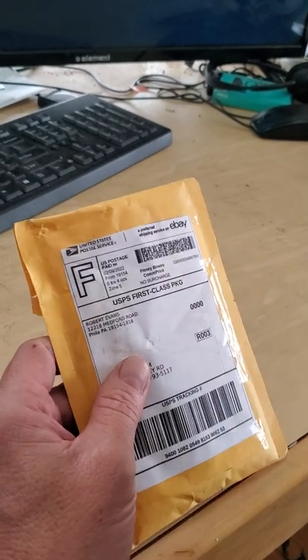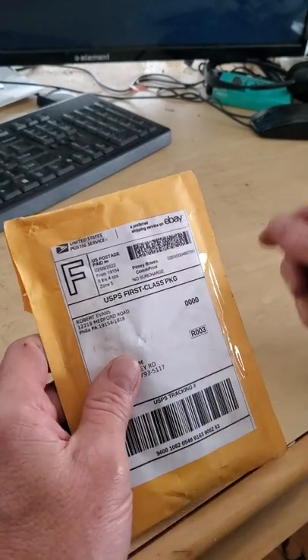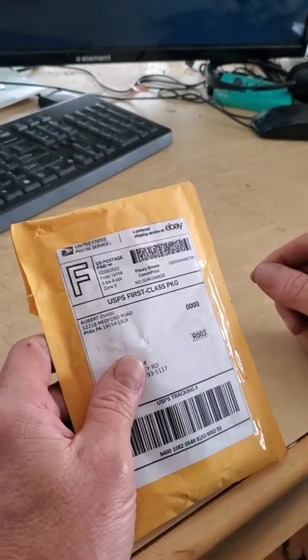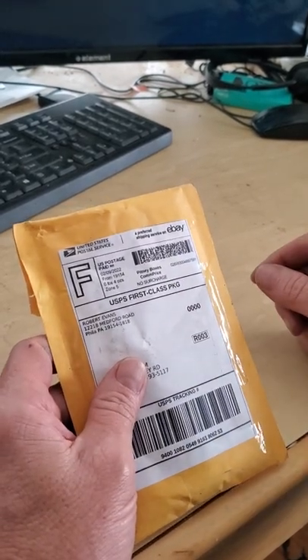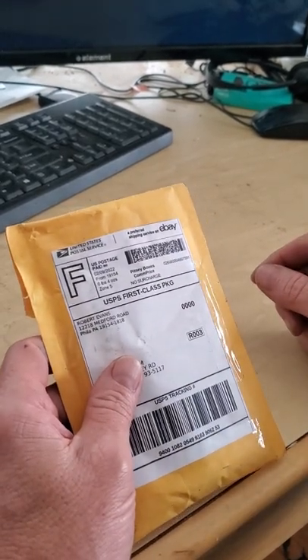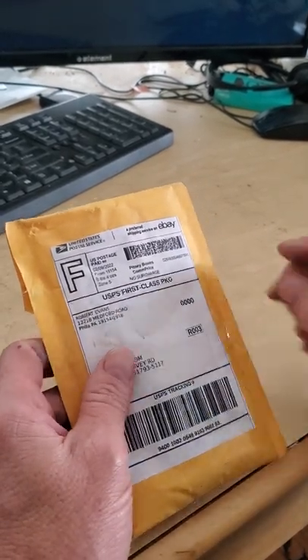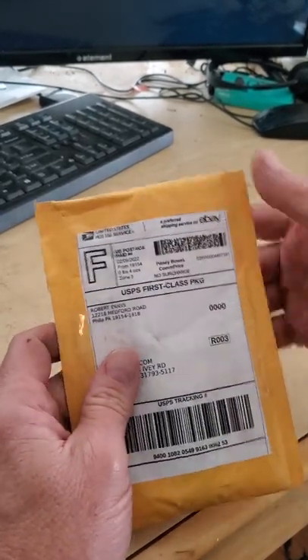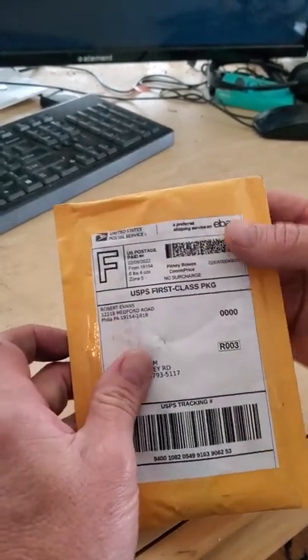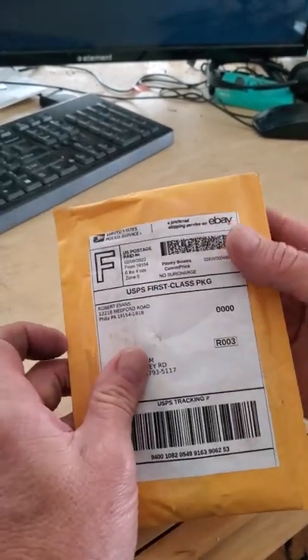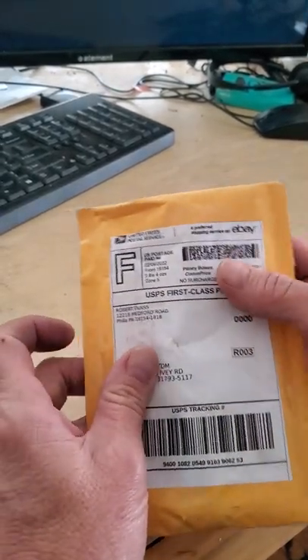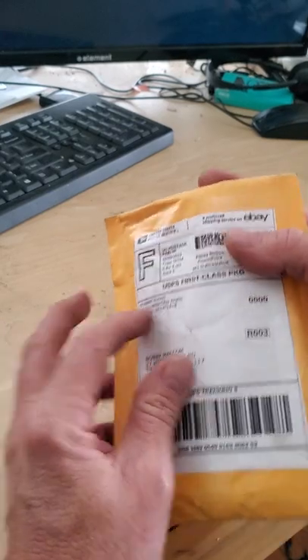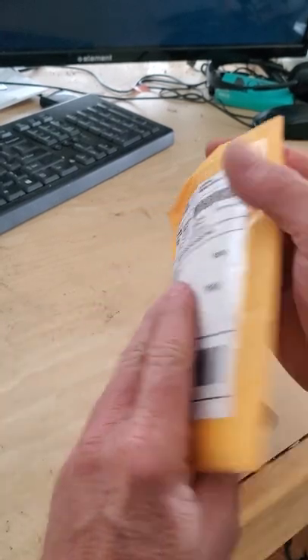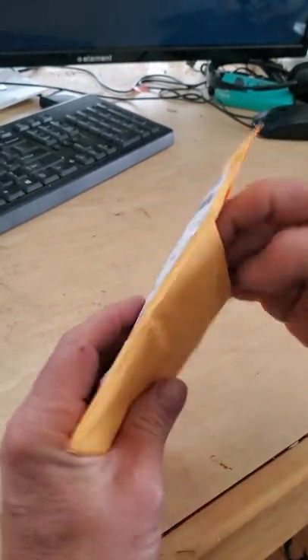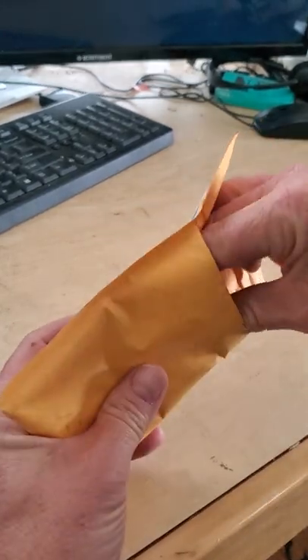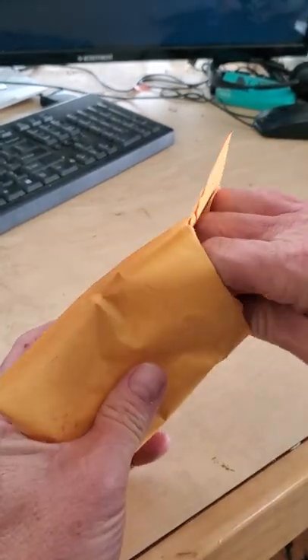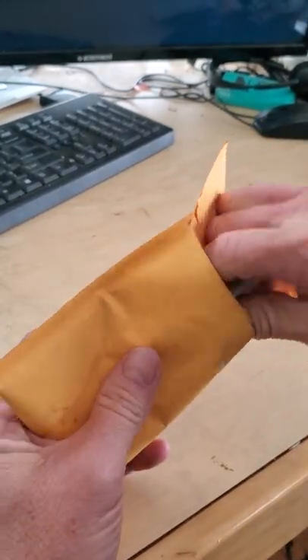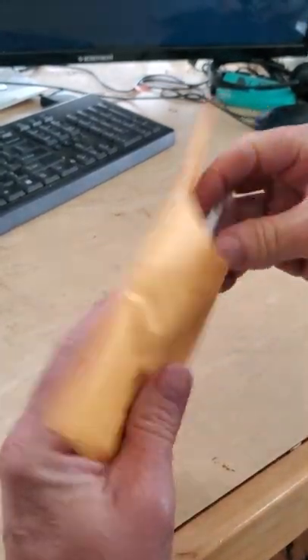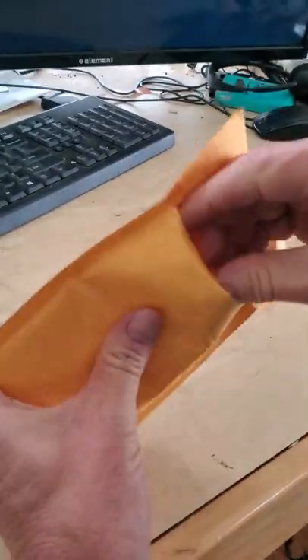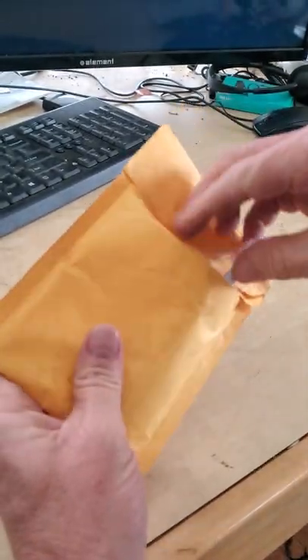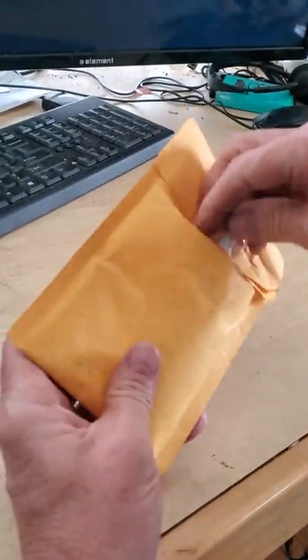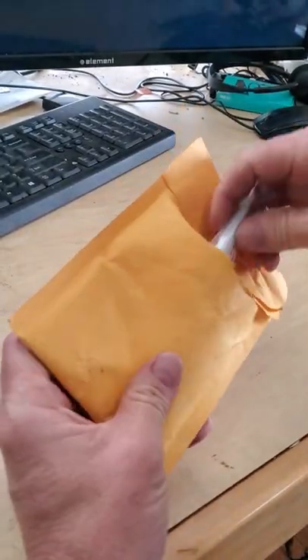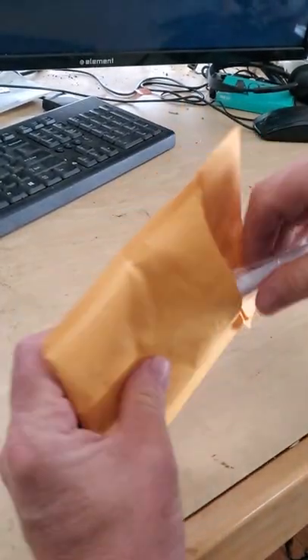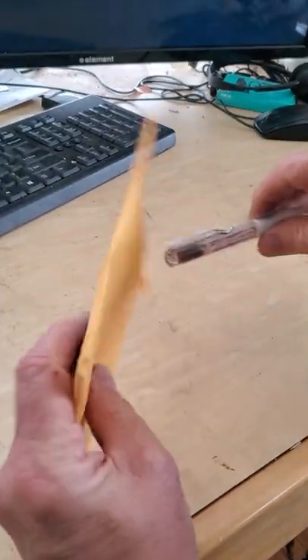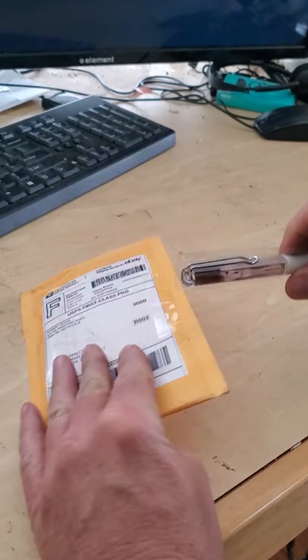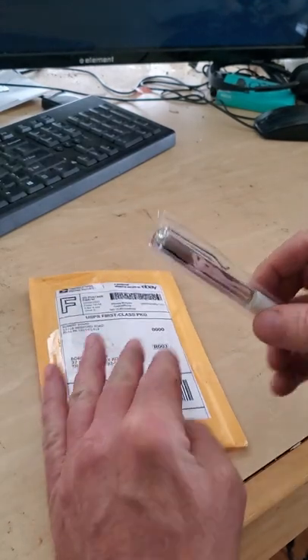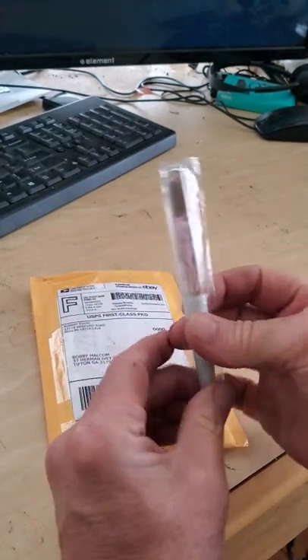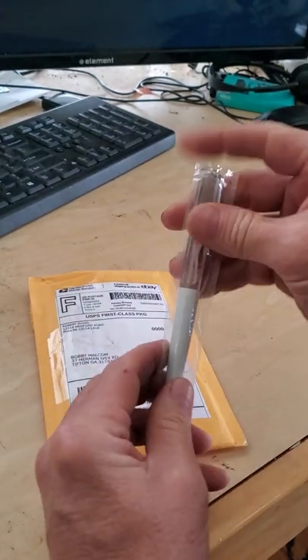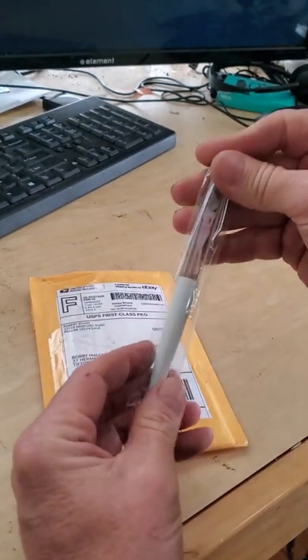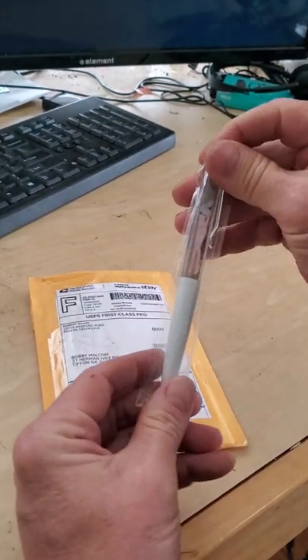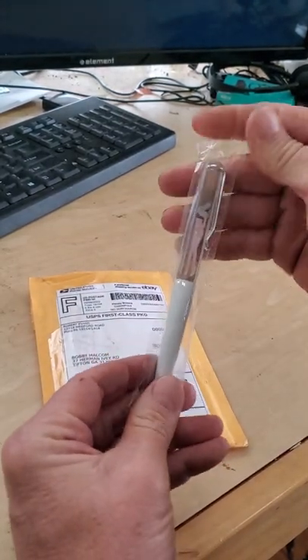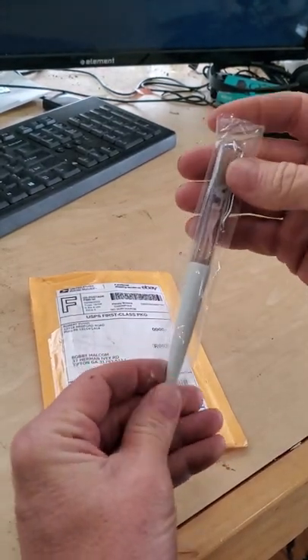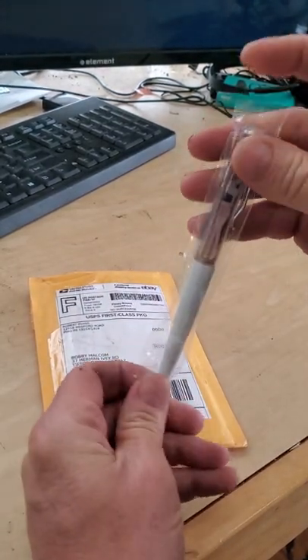This right here is an old-fashioned naked pen. A naked pen. I already cut it open, so let's pull it out together. Look at this — it is an antique.